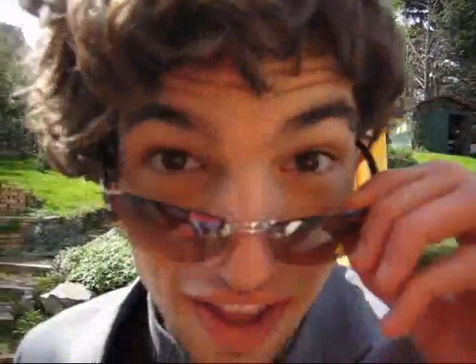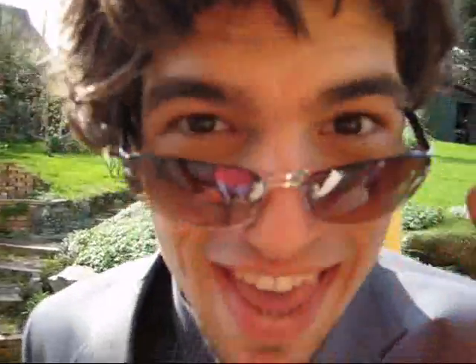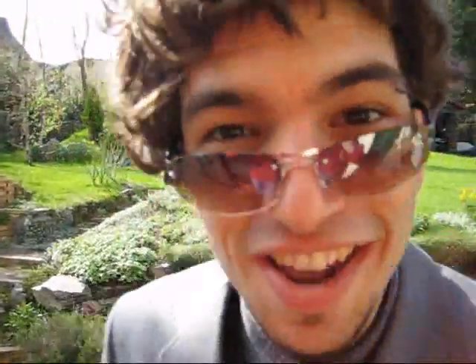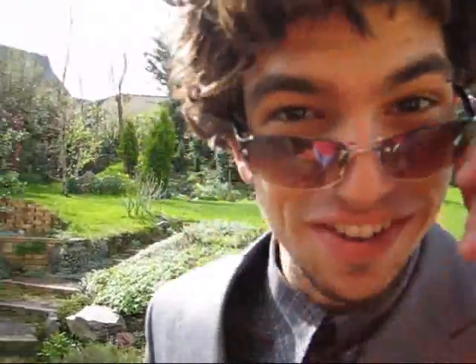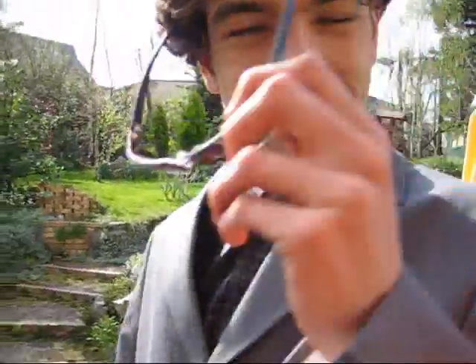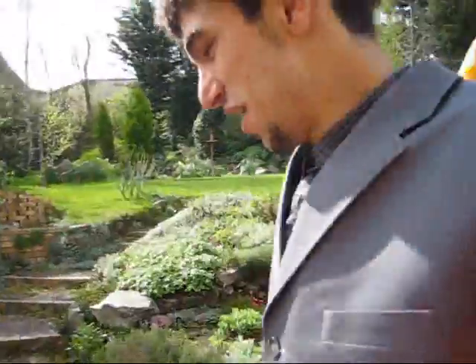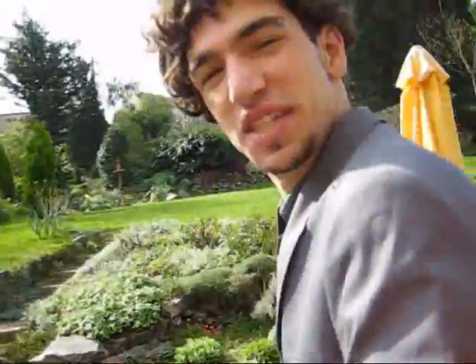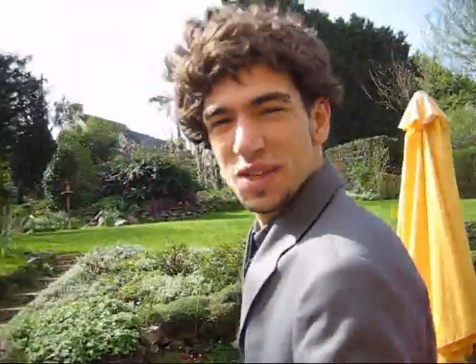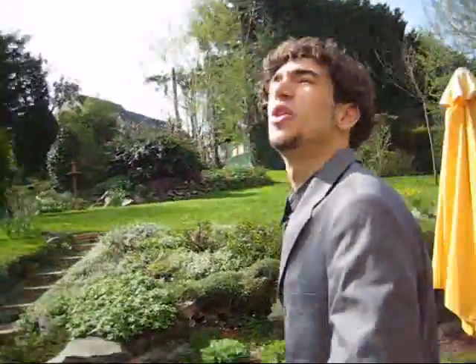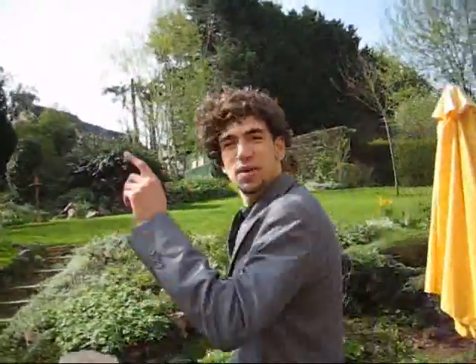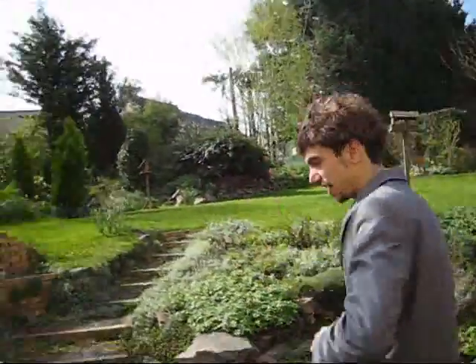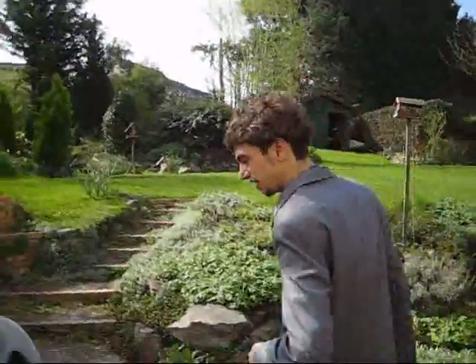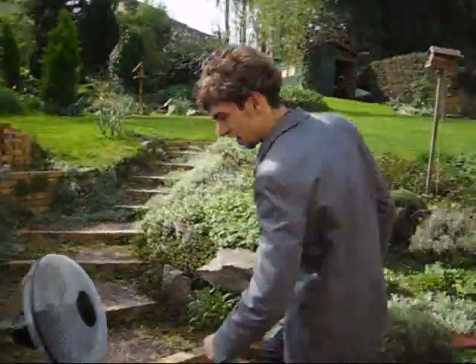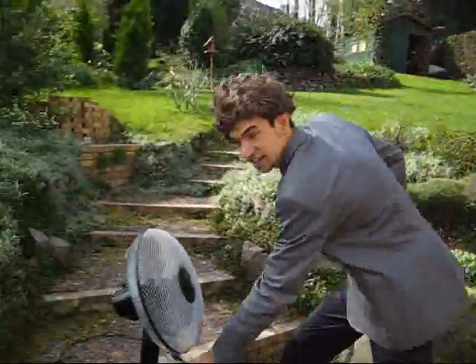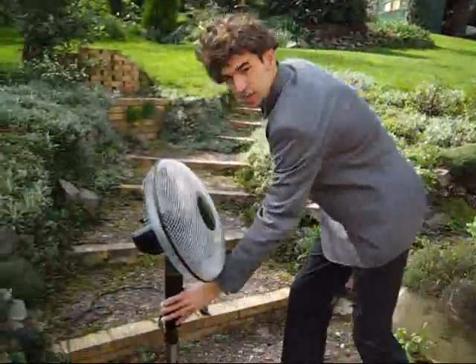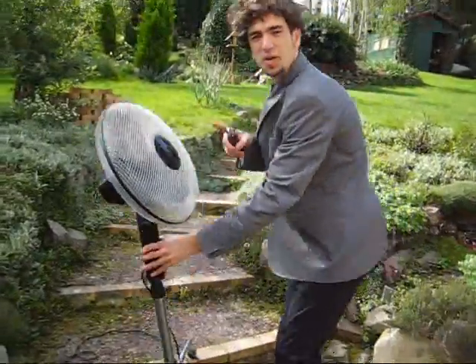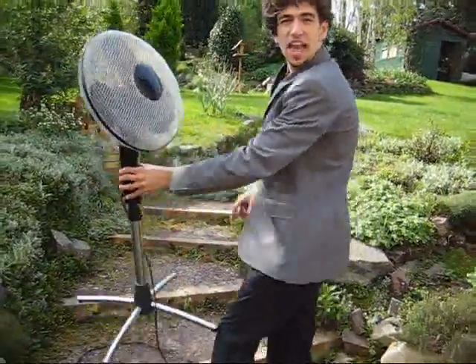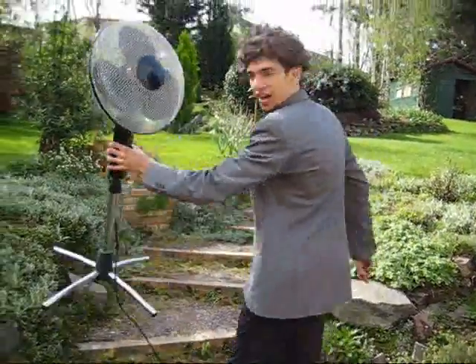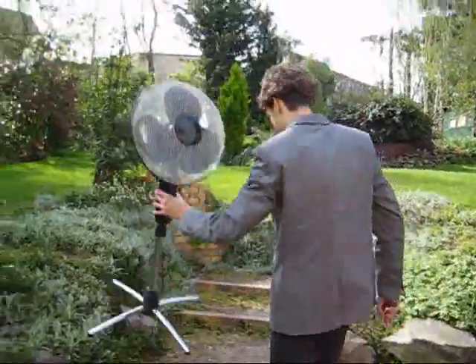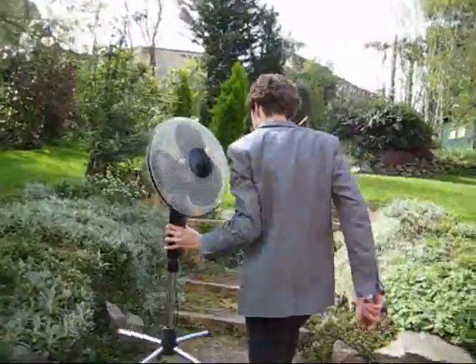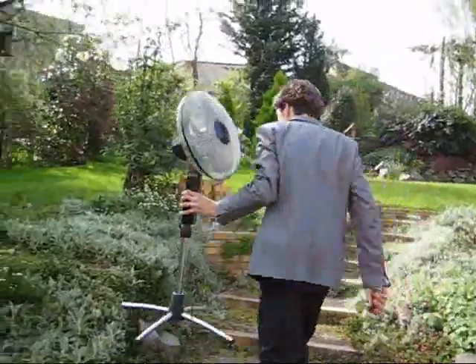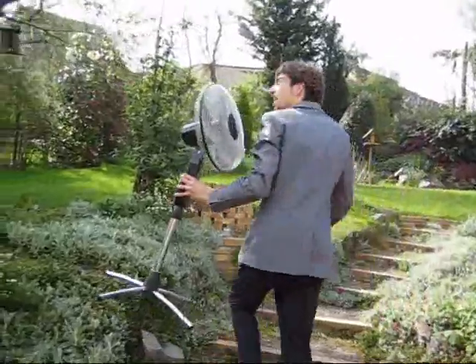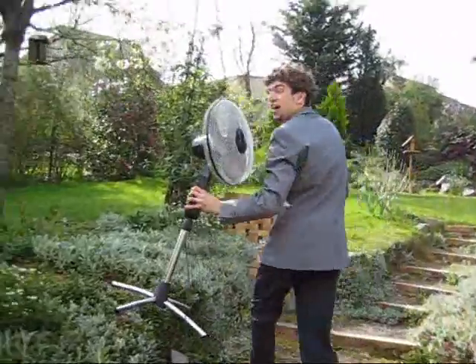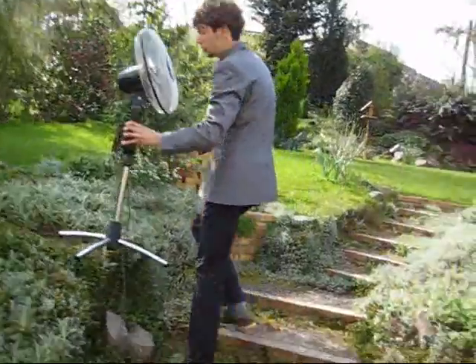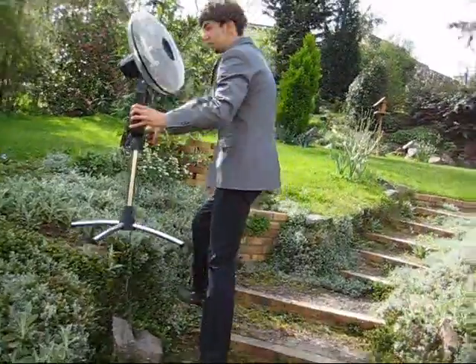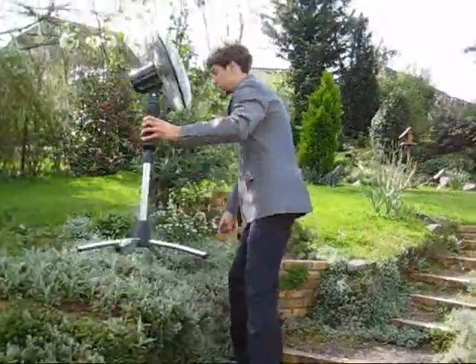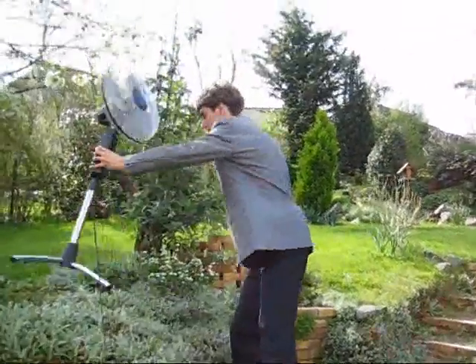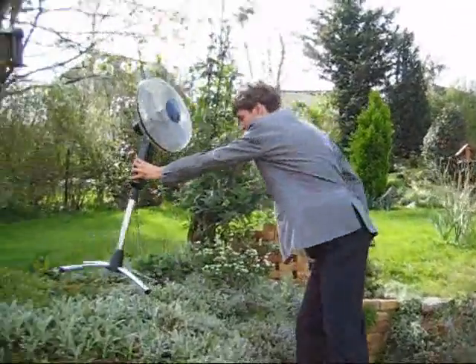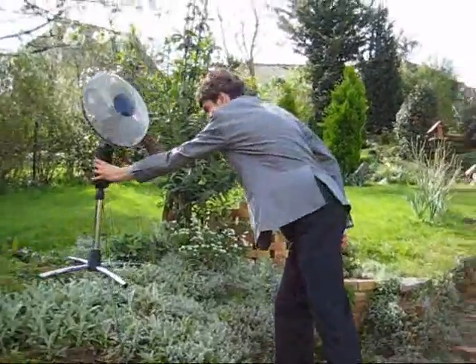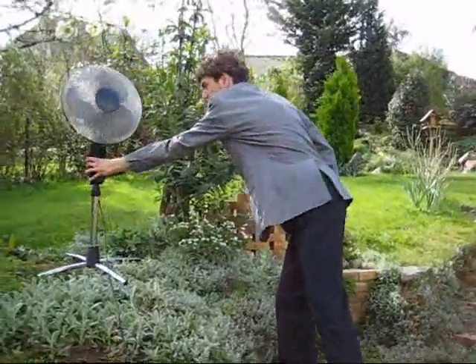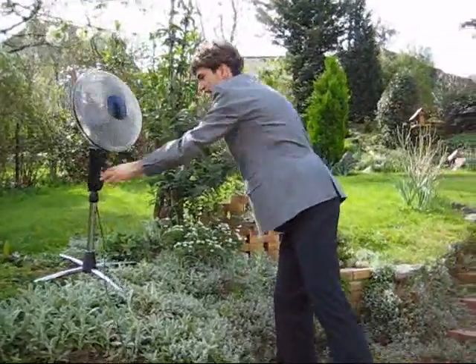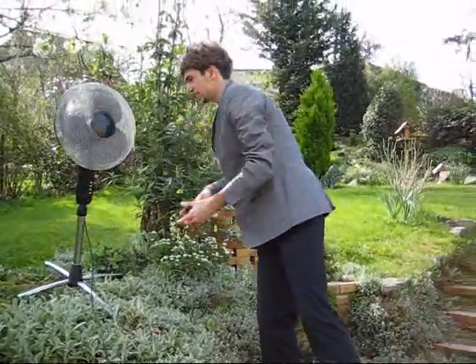Hey! Hello! When there is a little wind in my garden, I take my windmill EOL. I put it in the middle of the garden, like this.